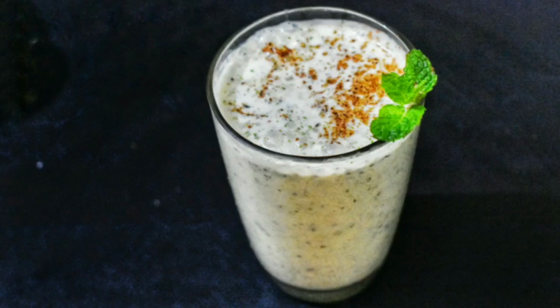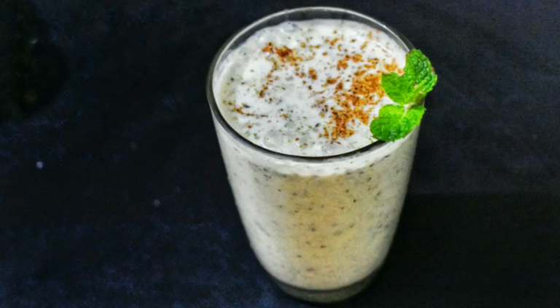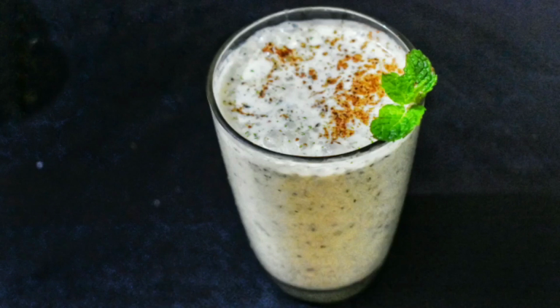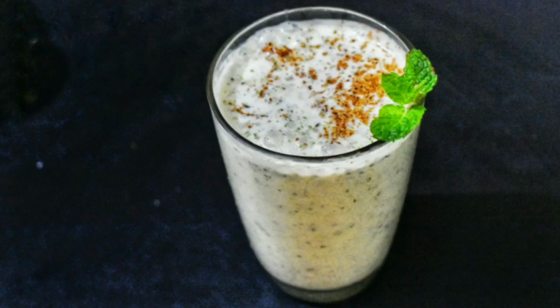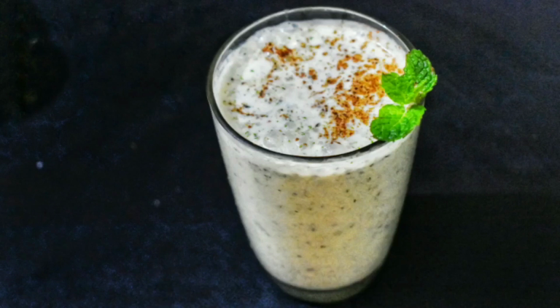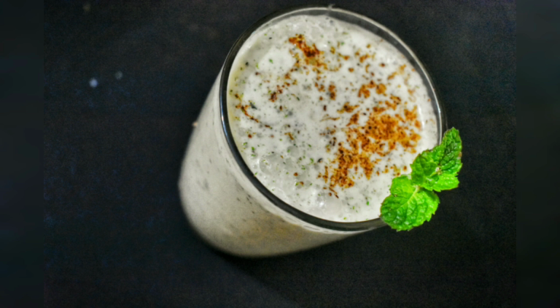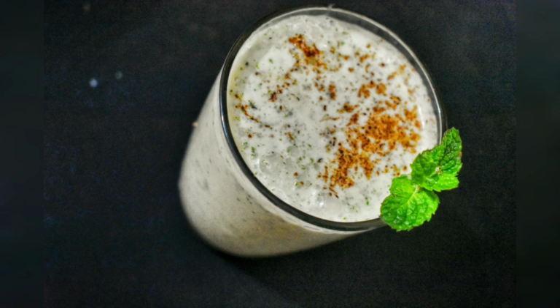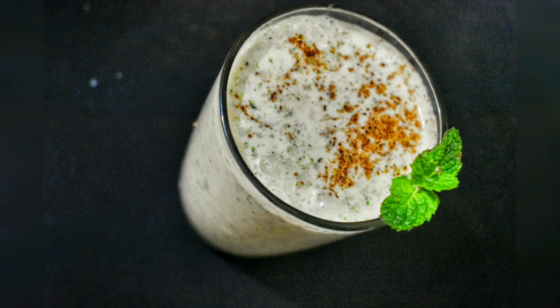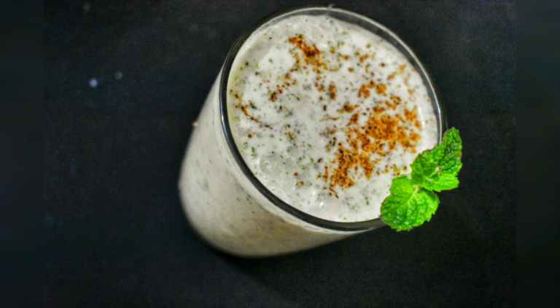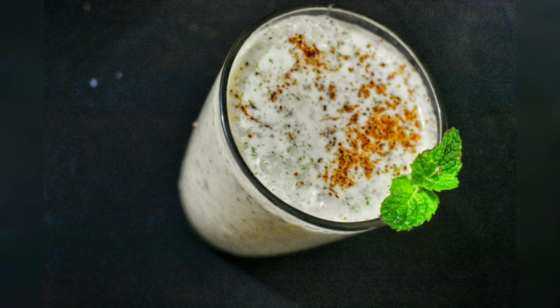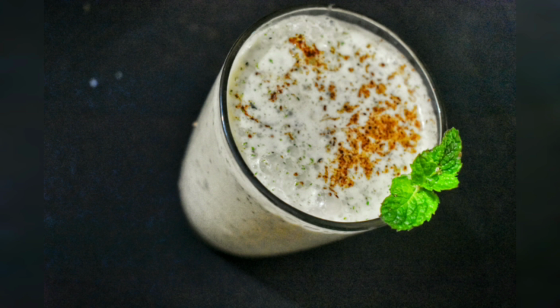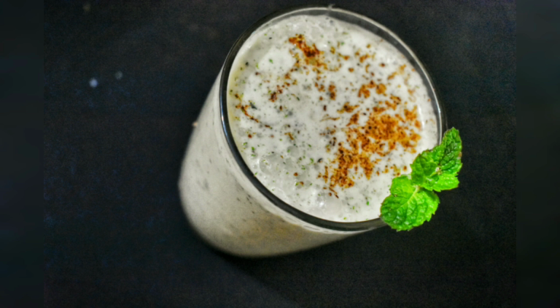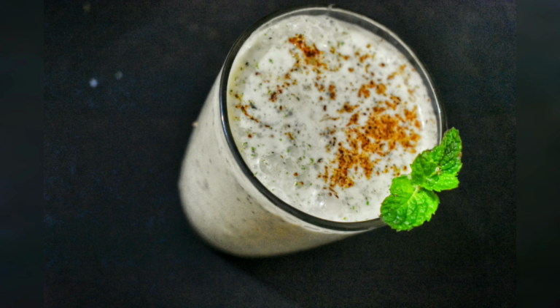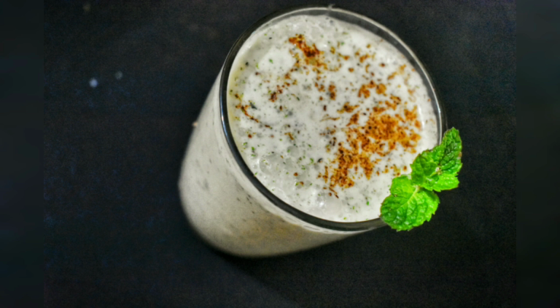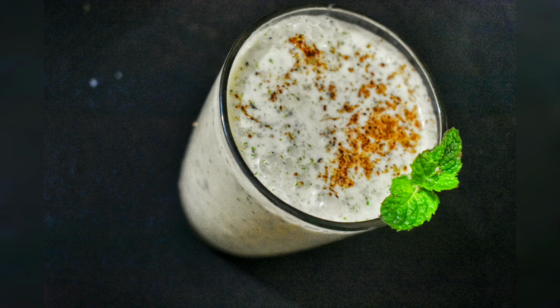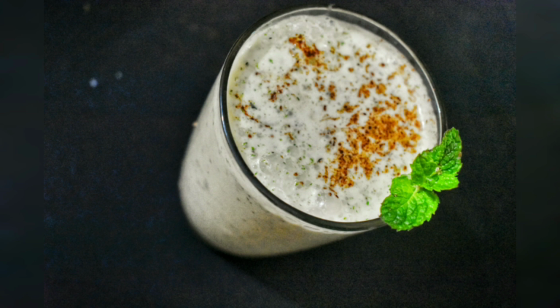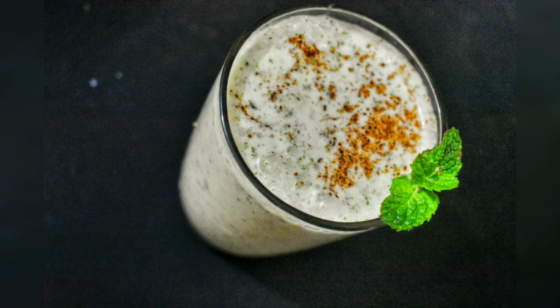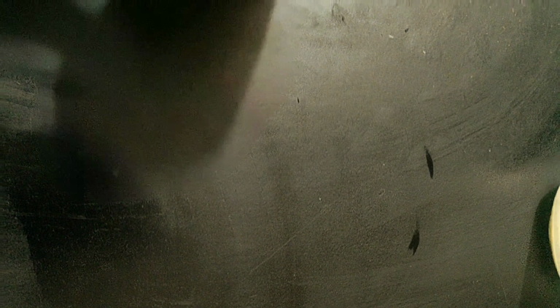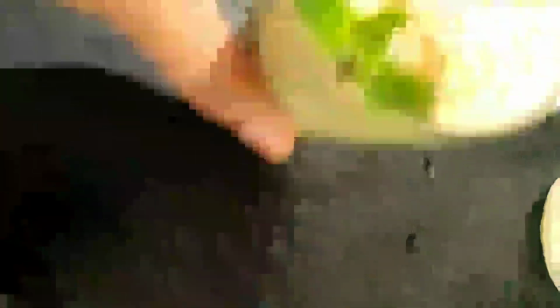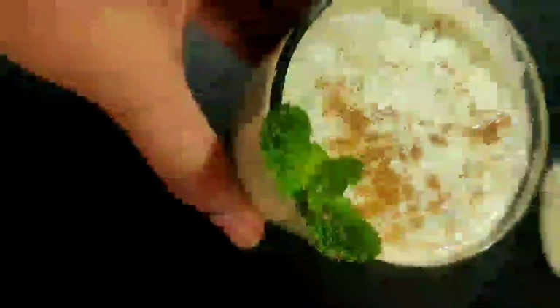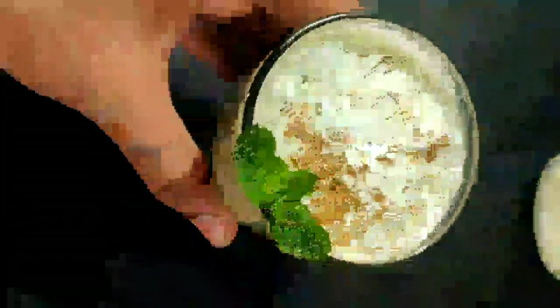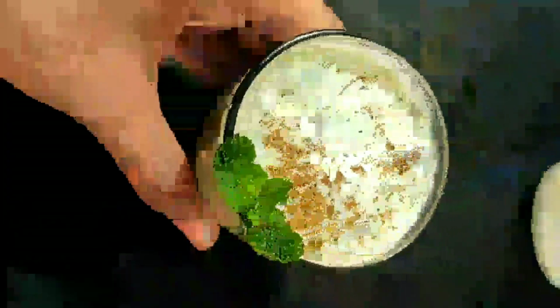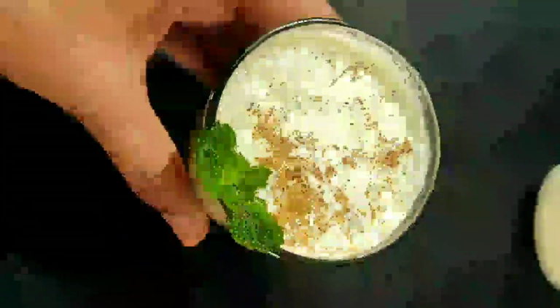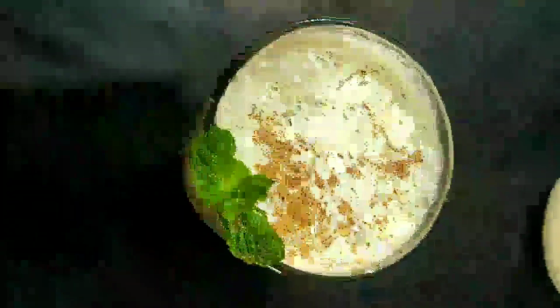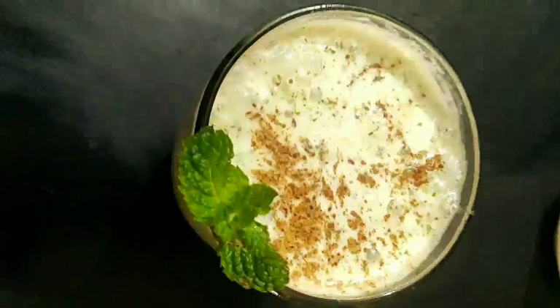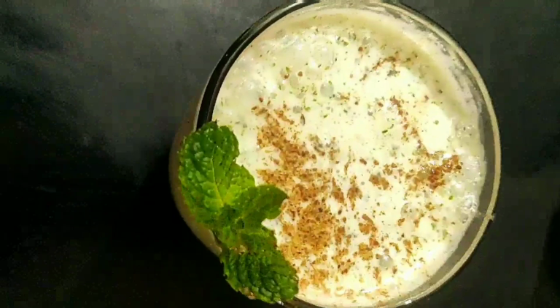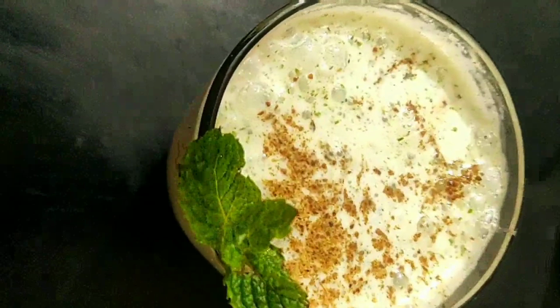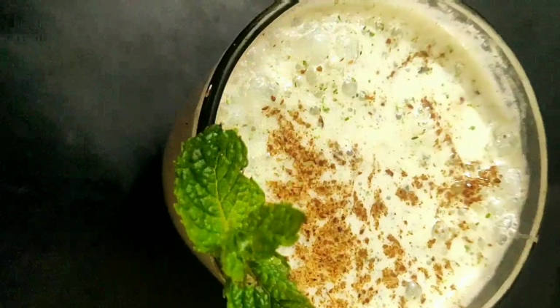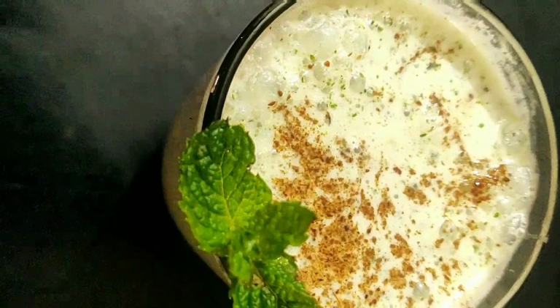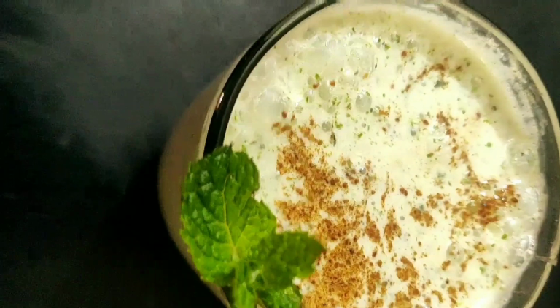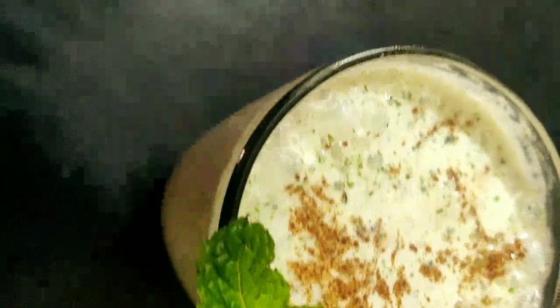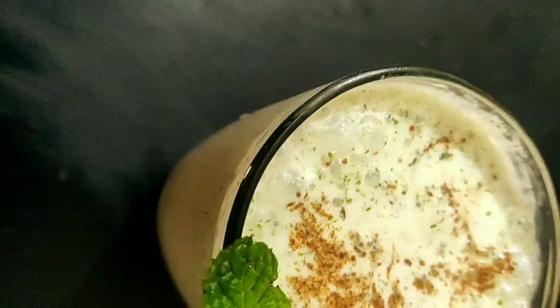Hi guys, welcome back to Foodie5E! We are back again with another recipe. Today we are making masala chhach — it's a summer drink that is really good for your gut health in summer, and it has other benefits also.